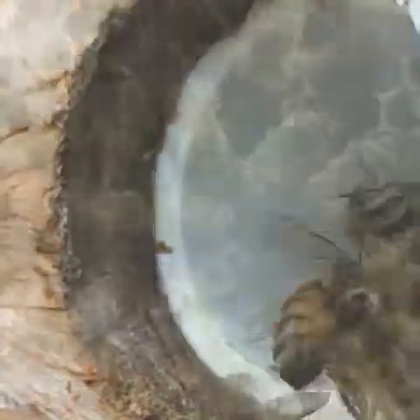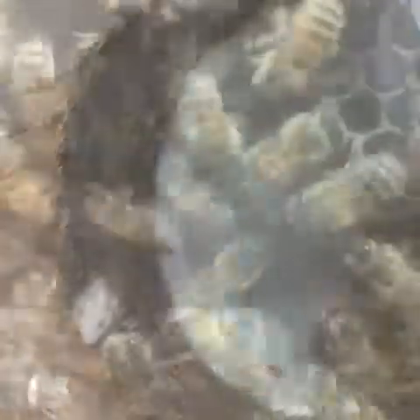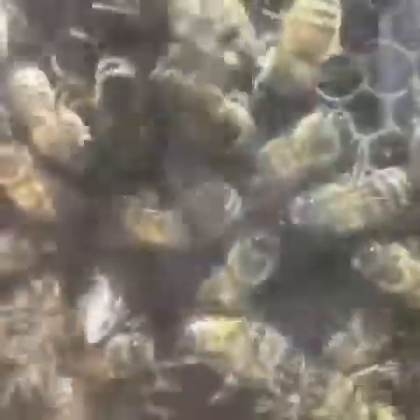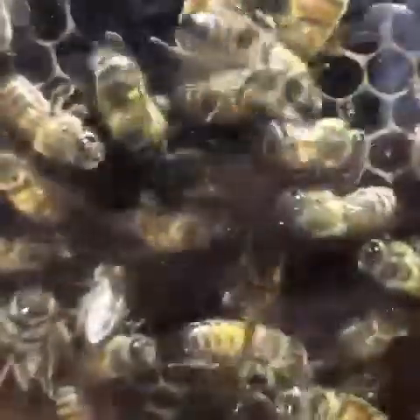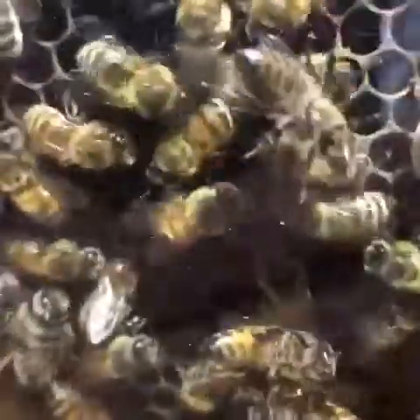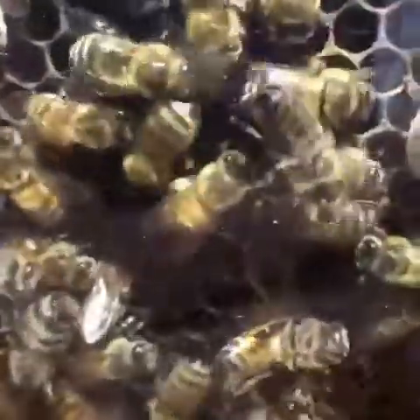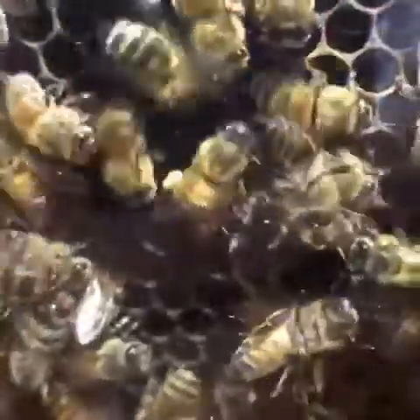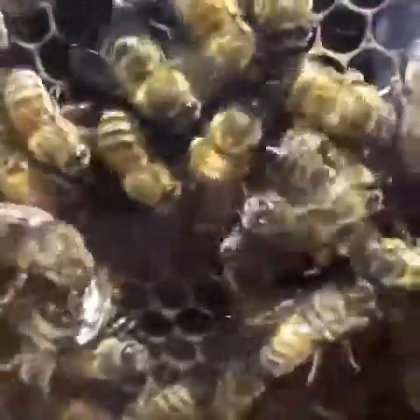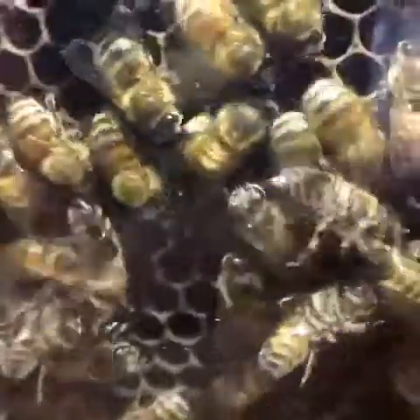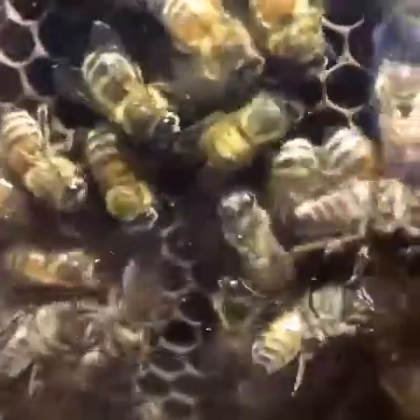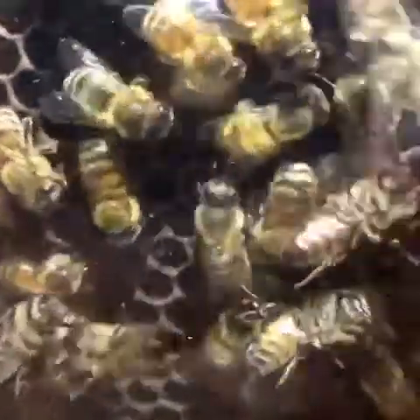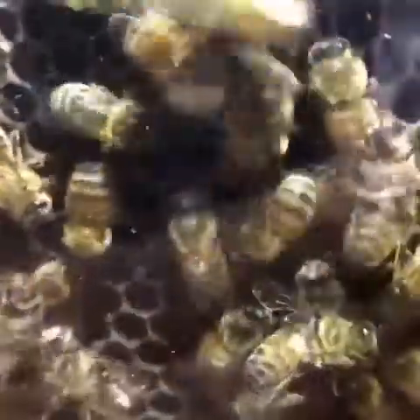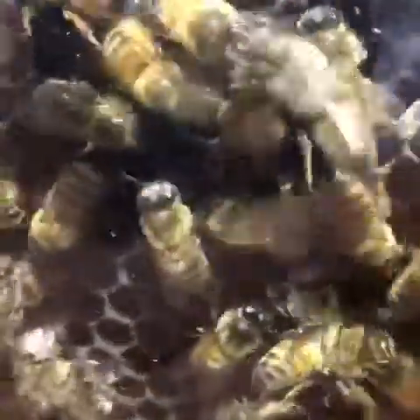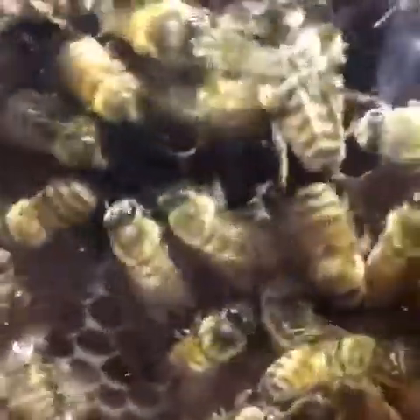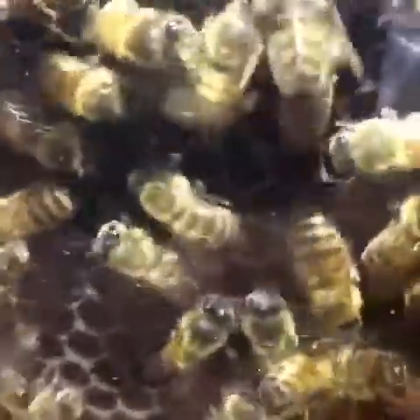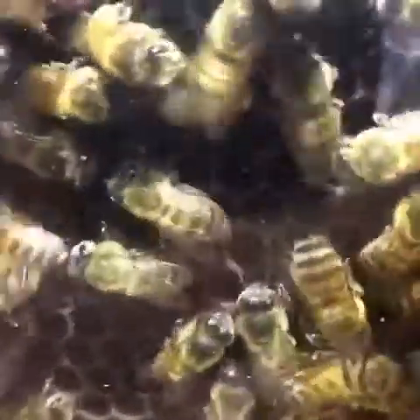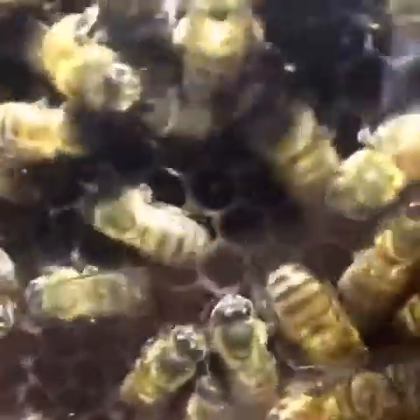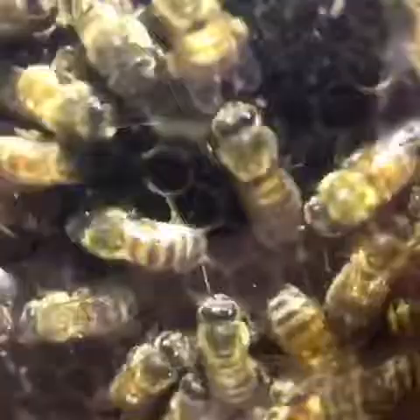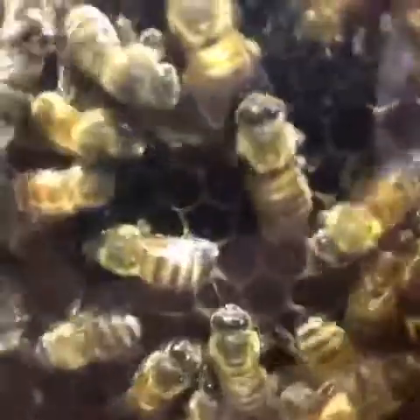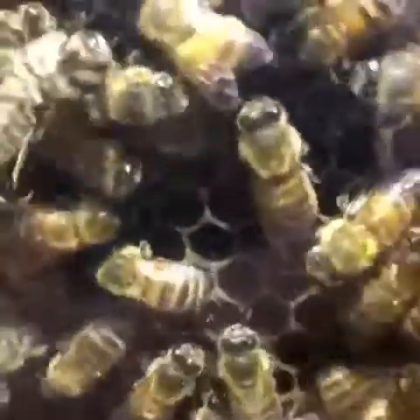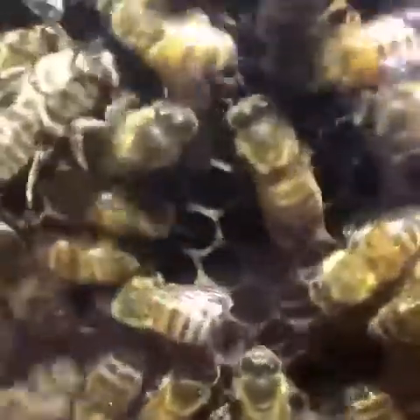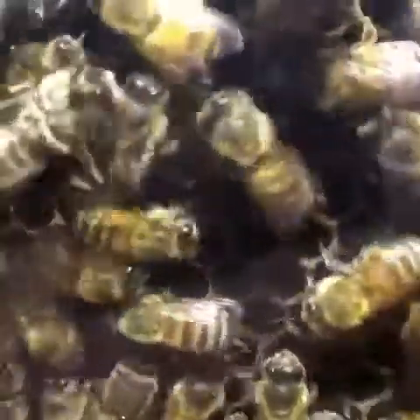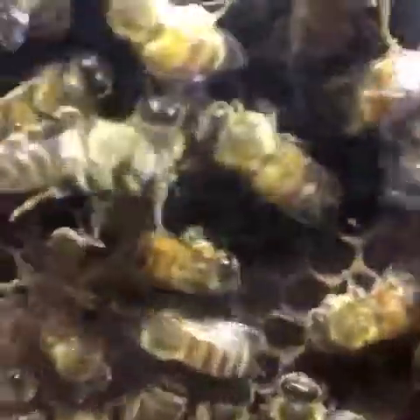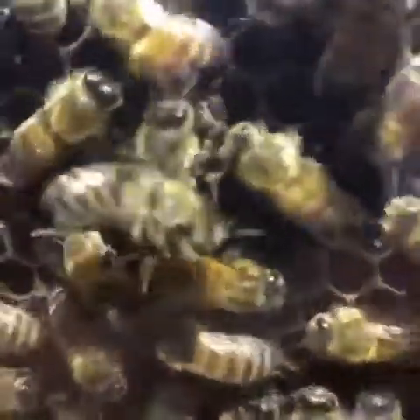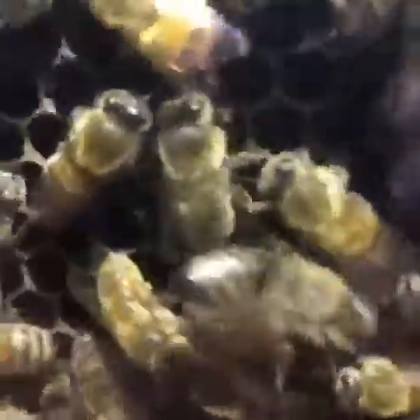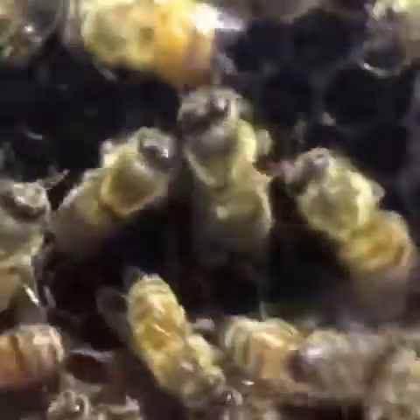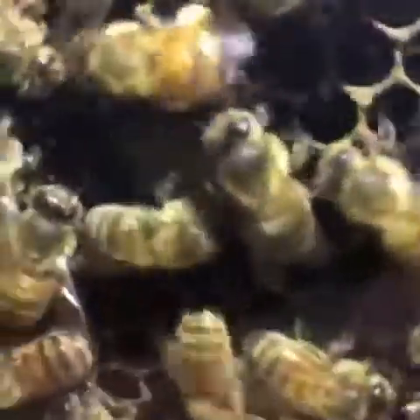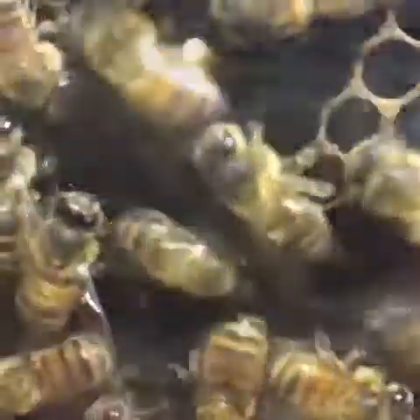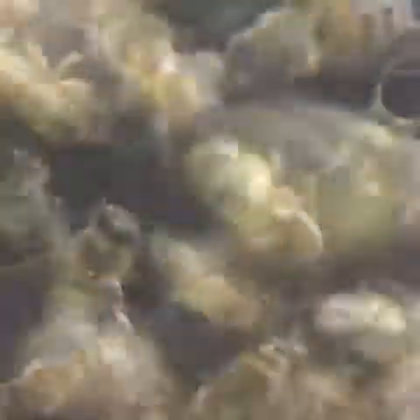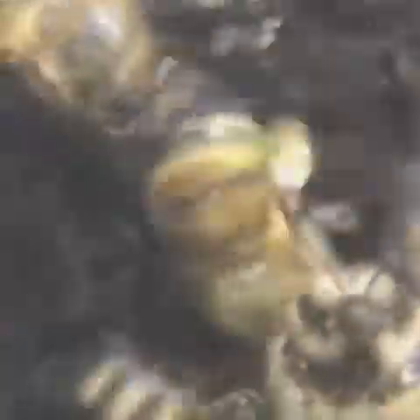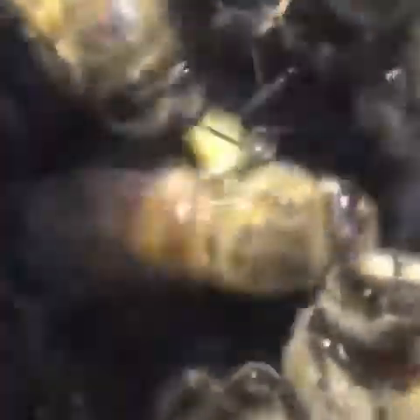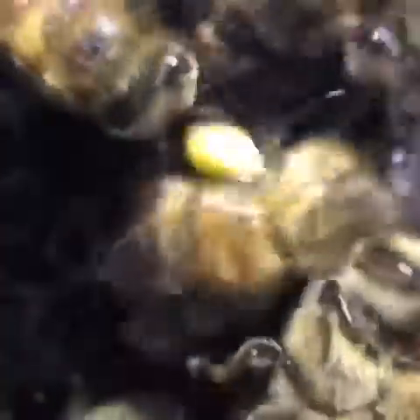When a forager returns to the colony with pollen or nectar, she wants to tell her sisters where the flowers are located, and she does it by dancing a waggle dance.